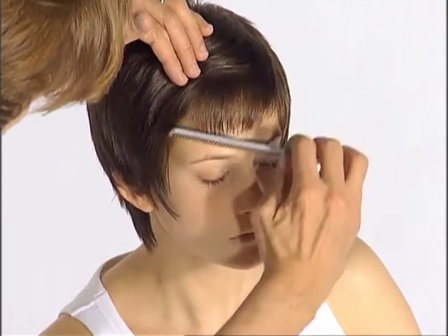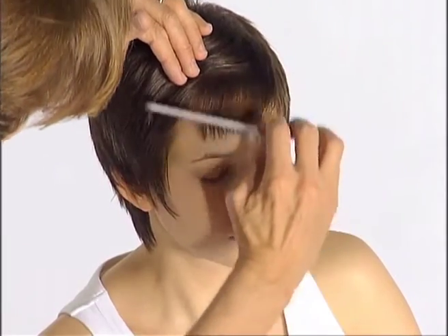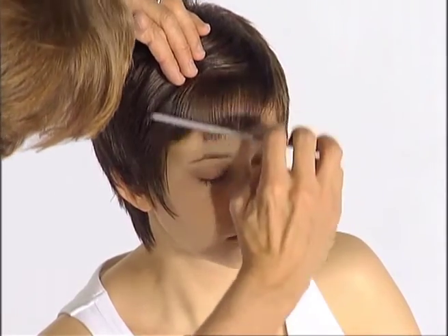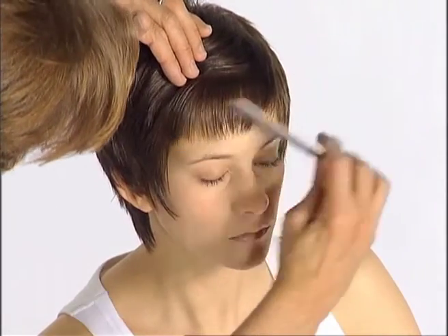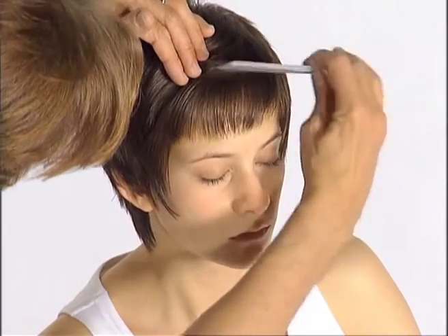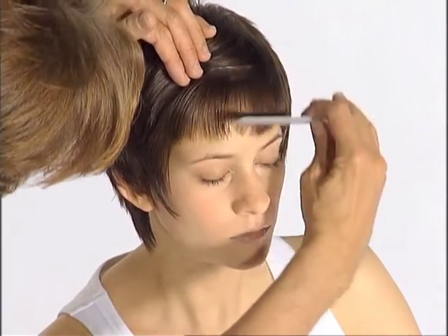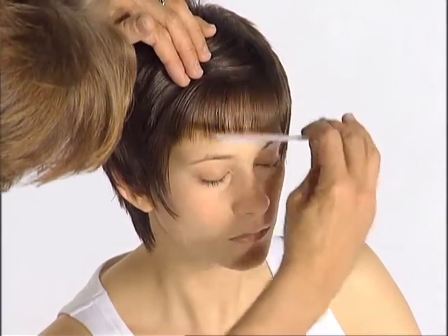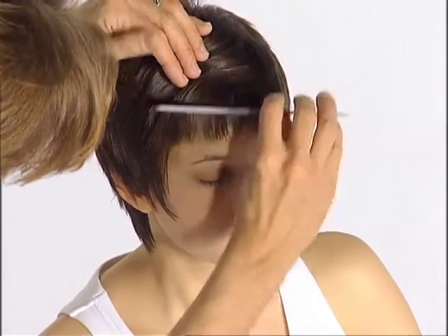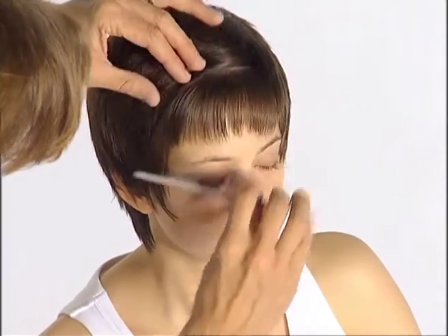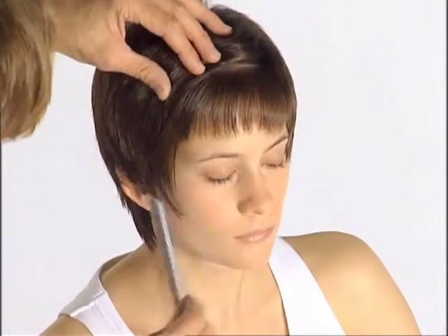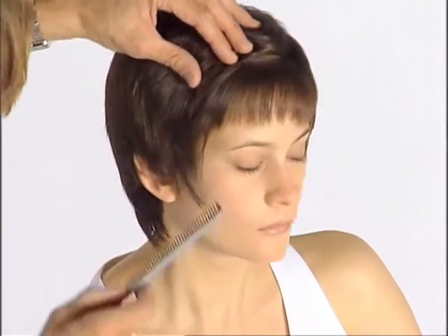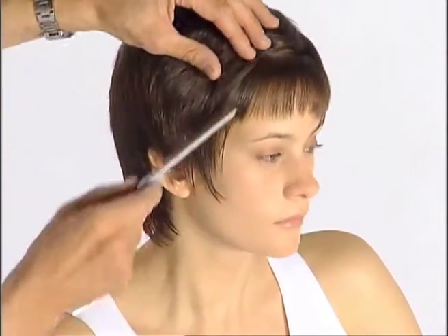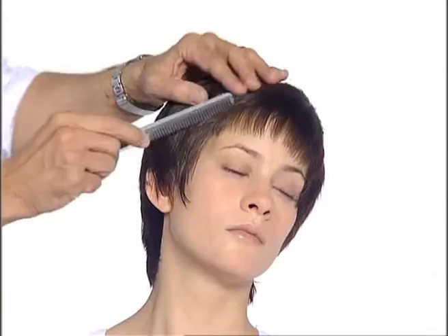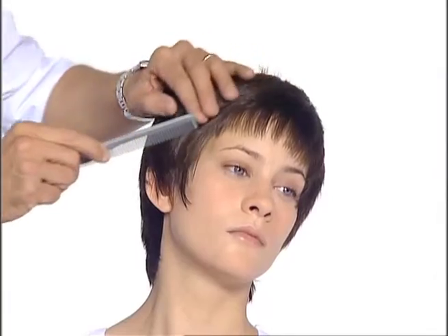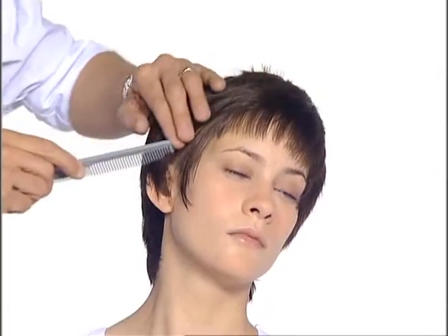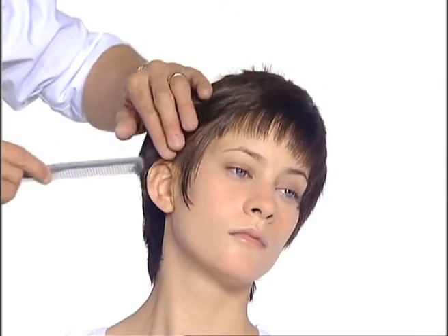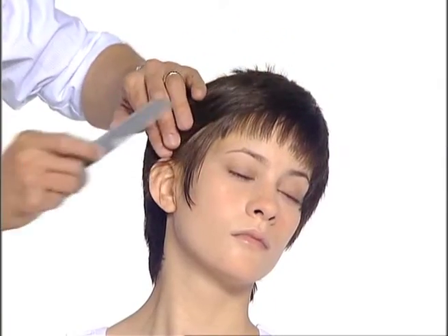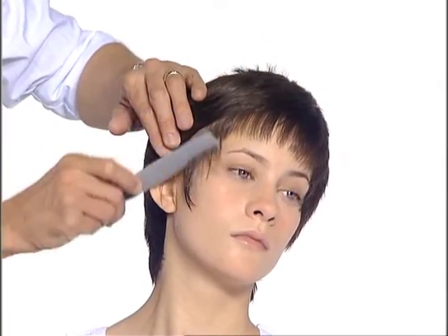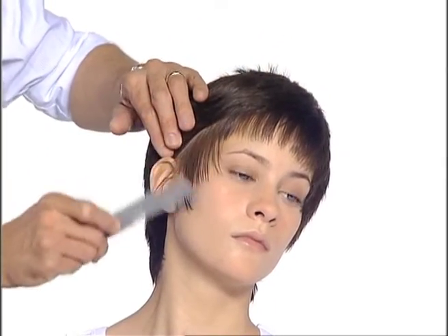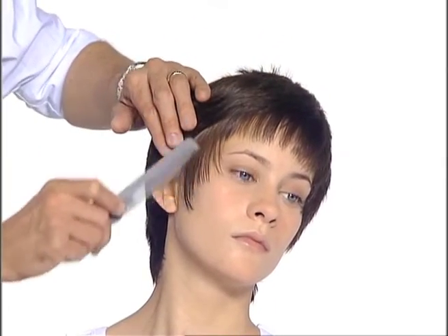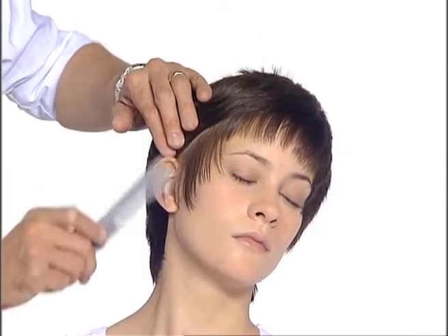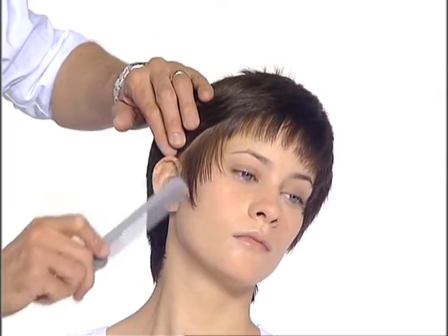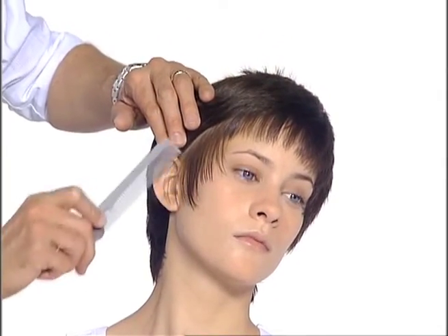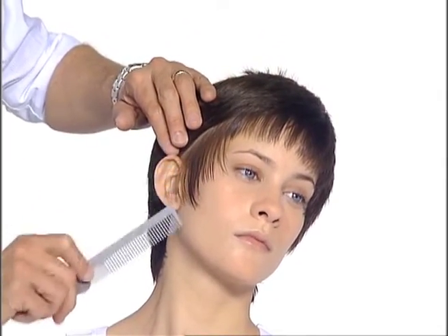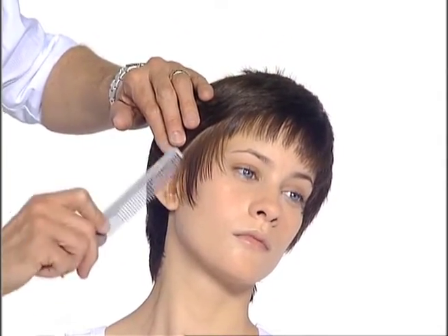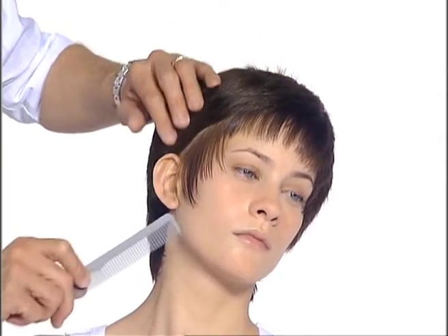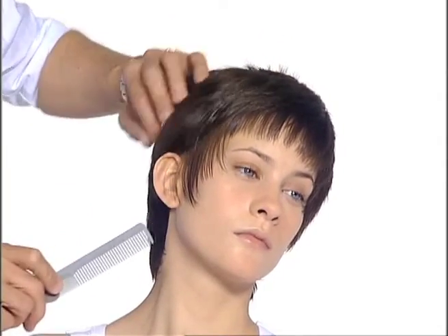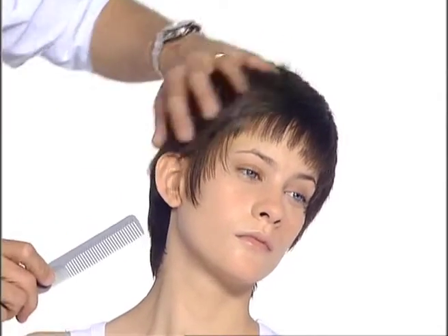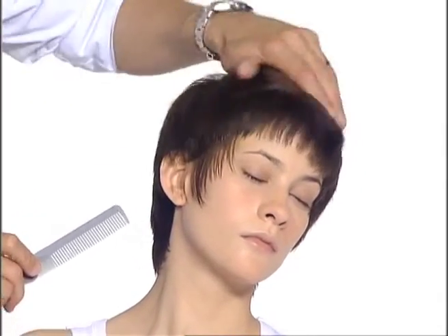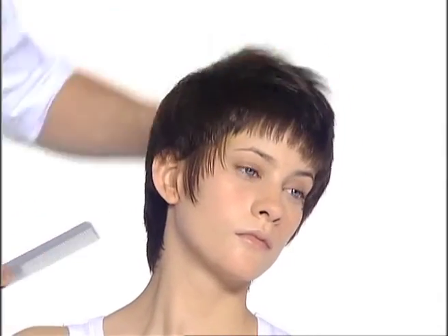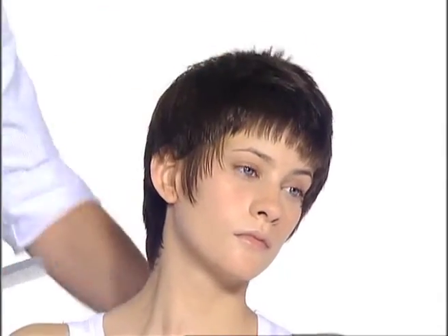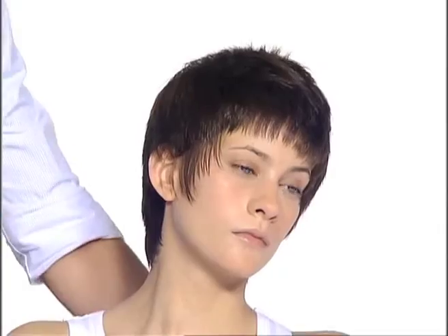Attention to detail is essential with short hair, and this technique shares the importance of hairline assessment and selecting the right length for the texture.